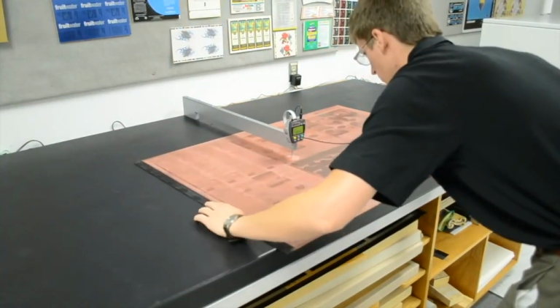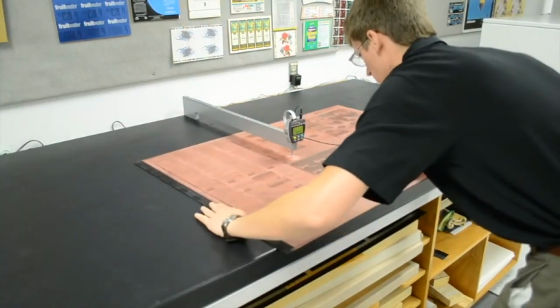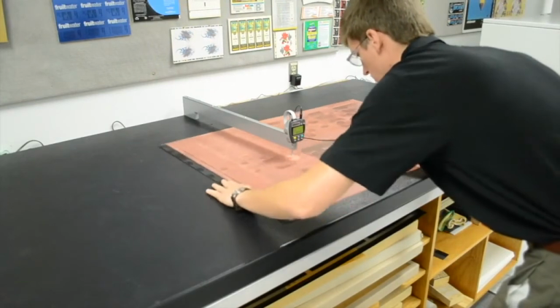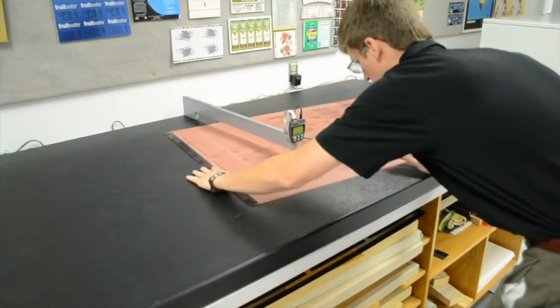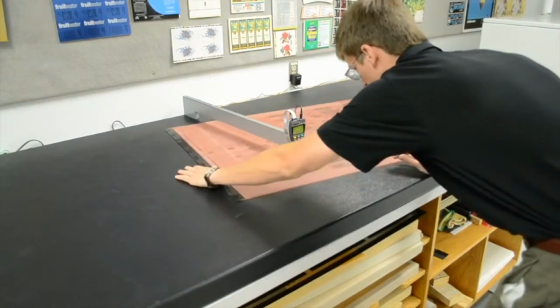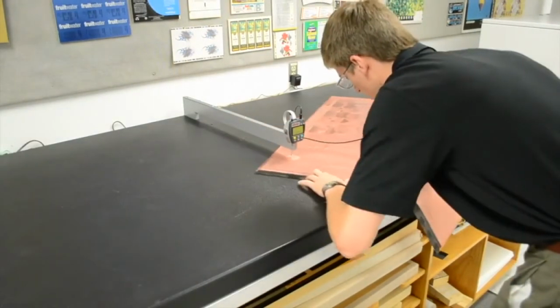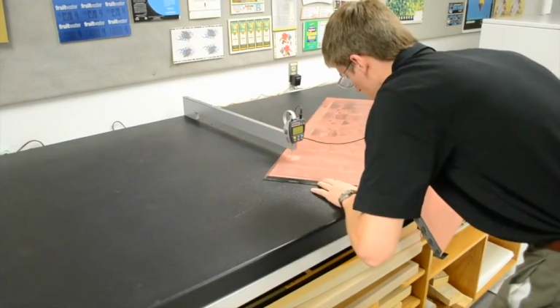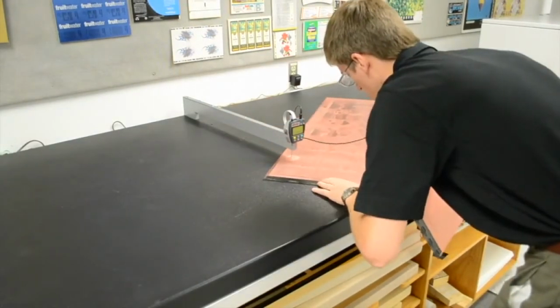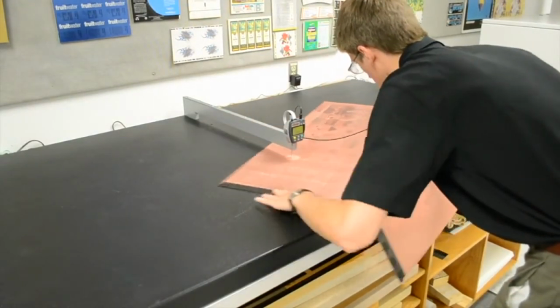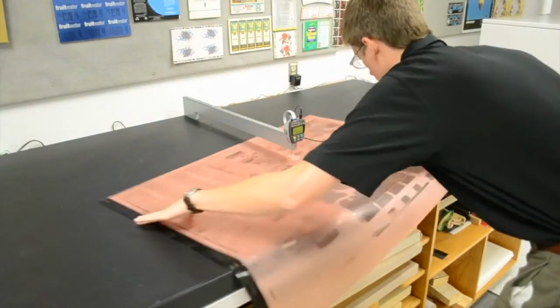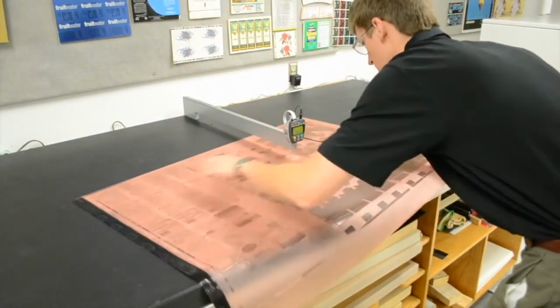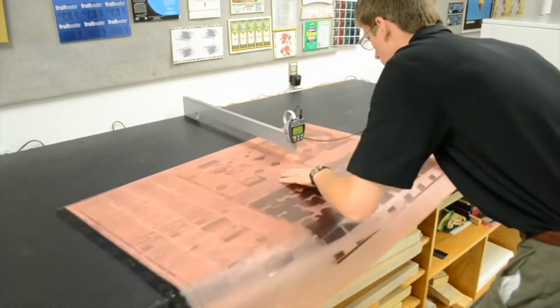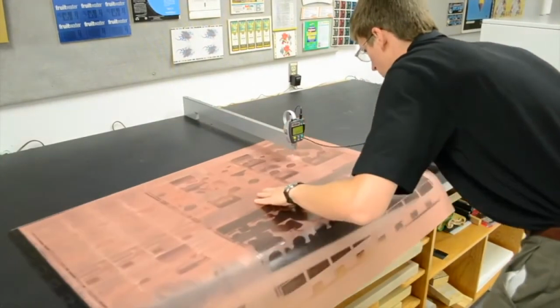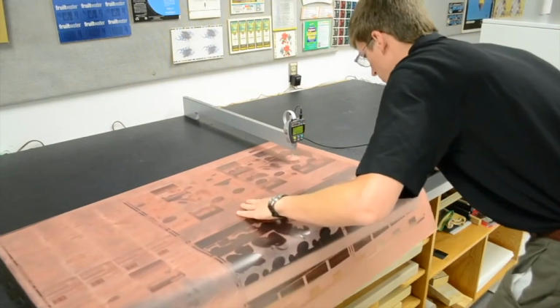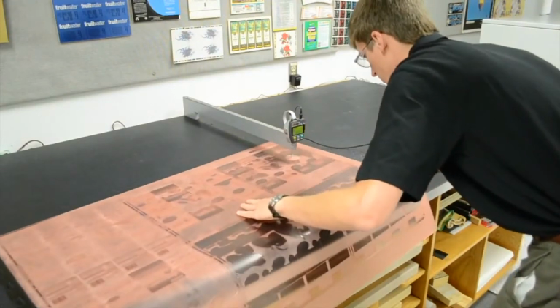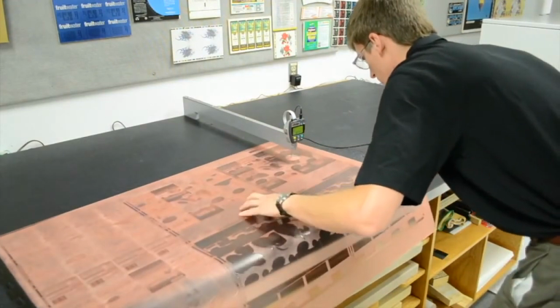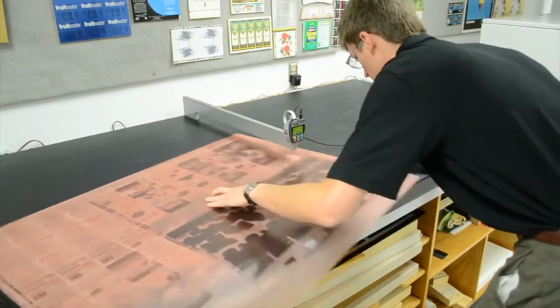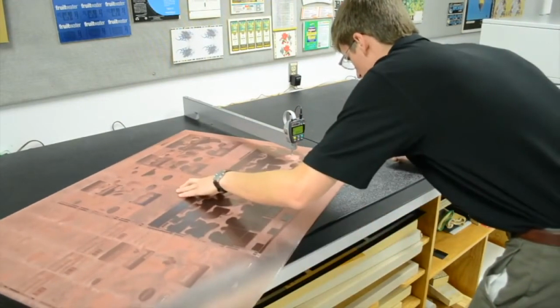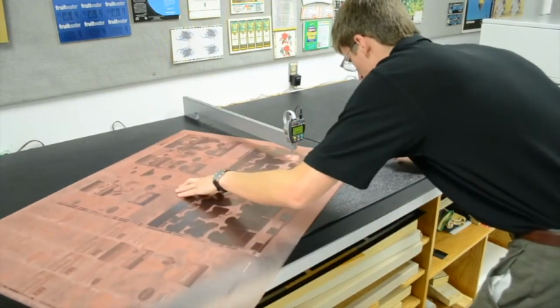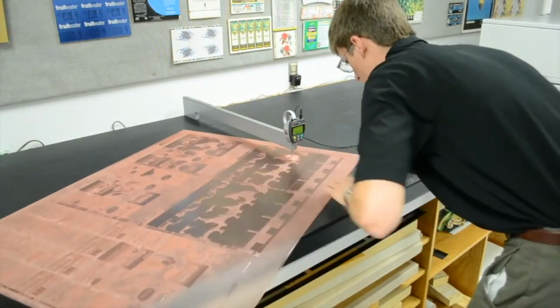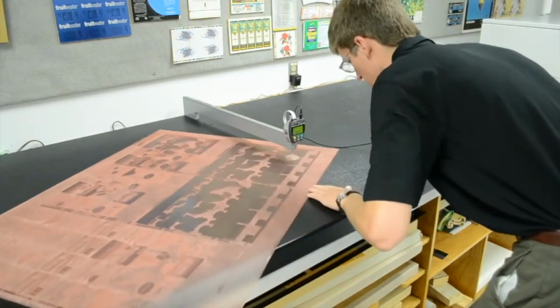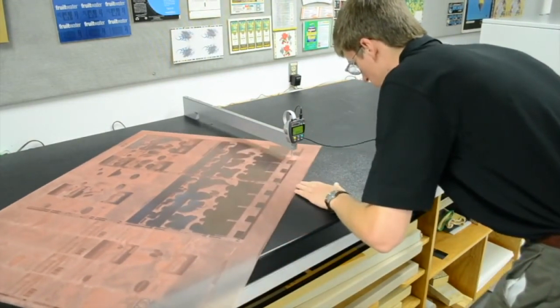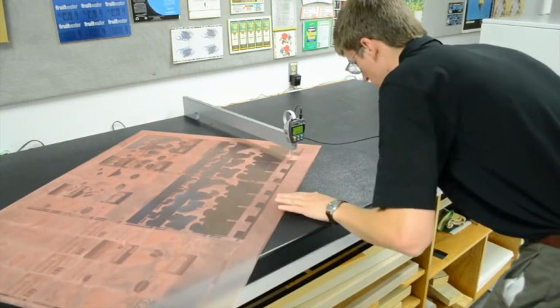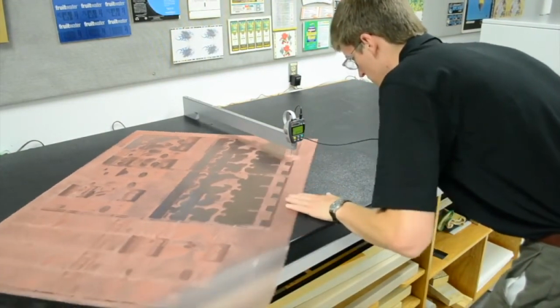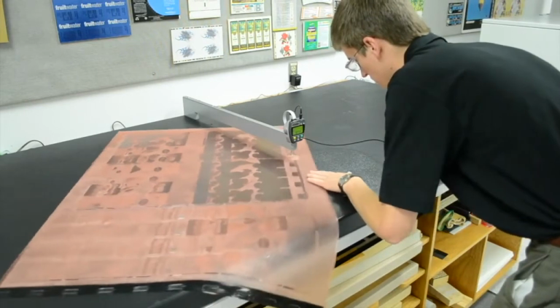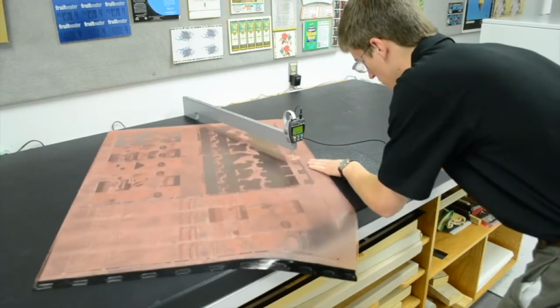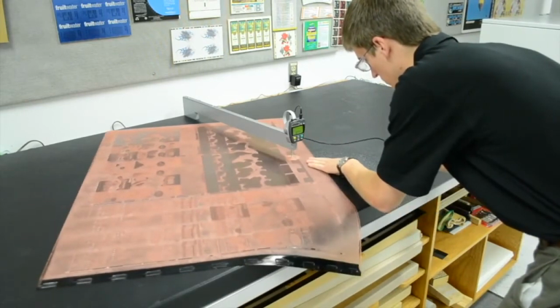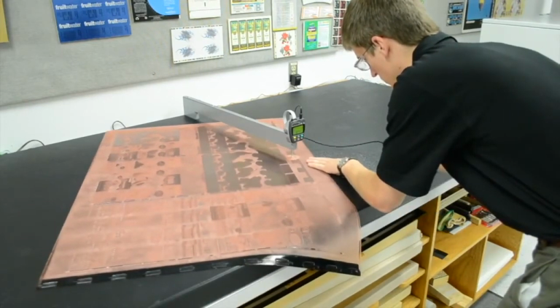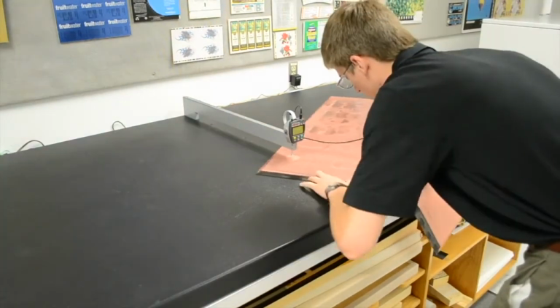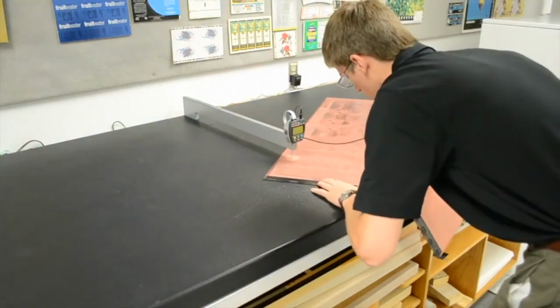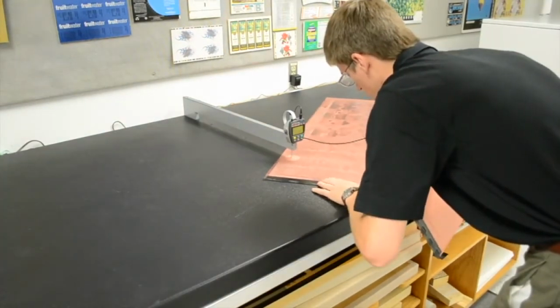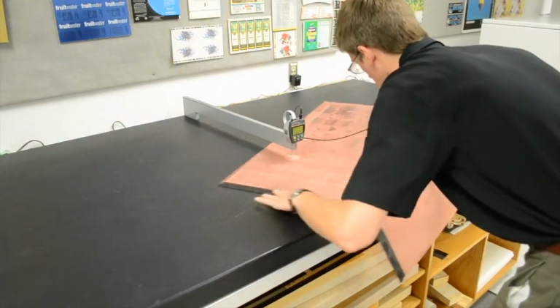The relief should be measured in several spots across the entirety of the plate to confirm plate uniformity. If the relief is out of the desired range, adjust the back exposure accordingly to change the floor height. A longer back exposure will create a smaller relief, while a shorter back exposure will result in a larger relief.